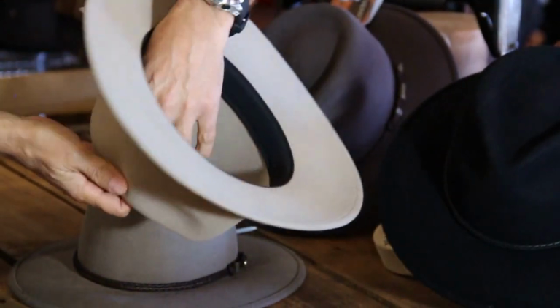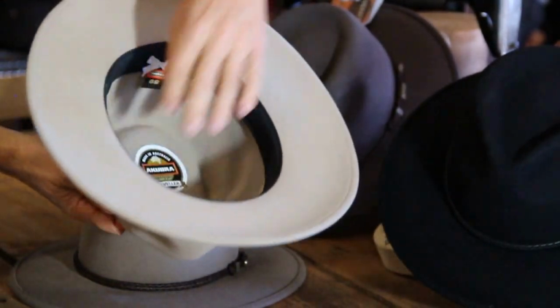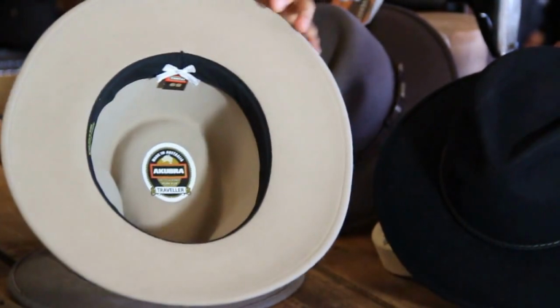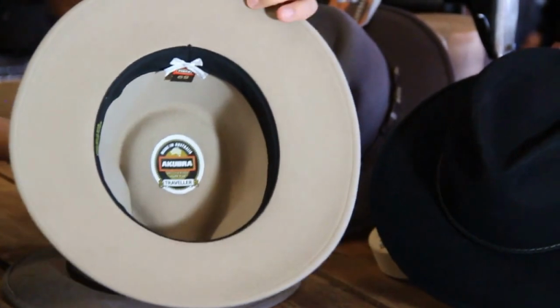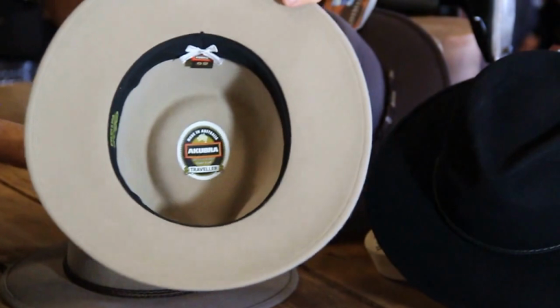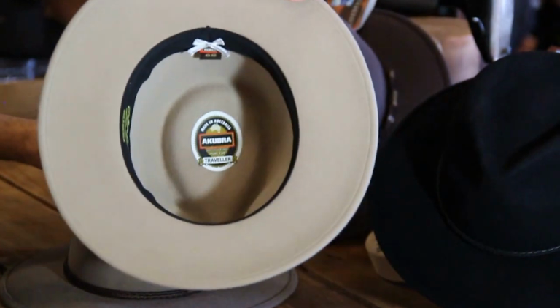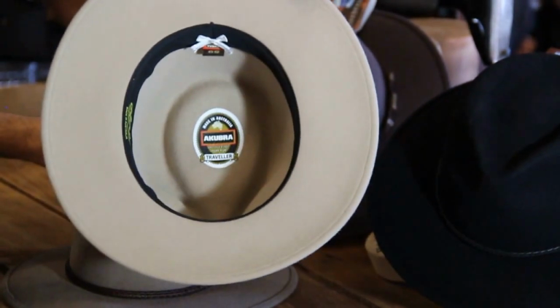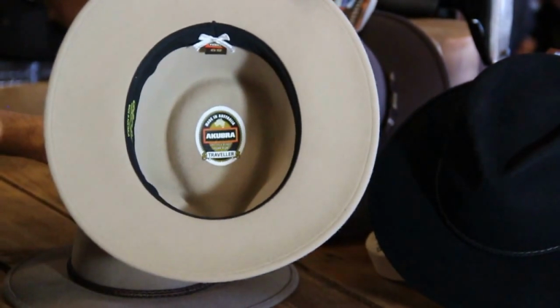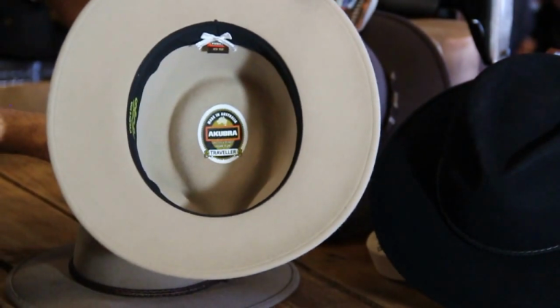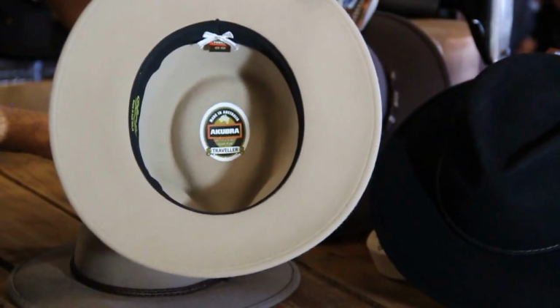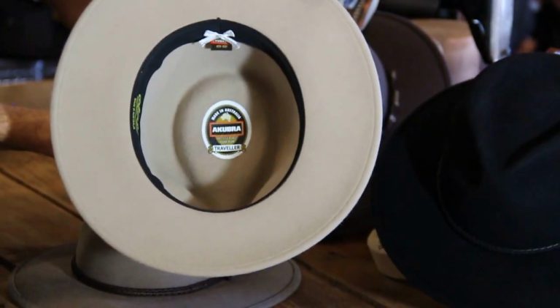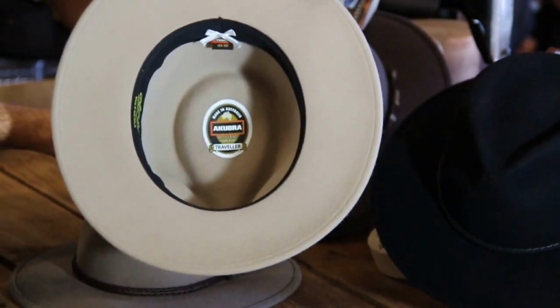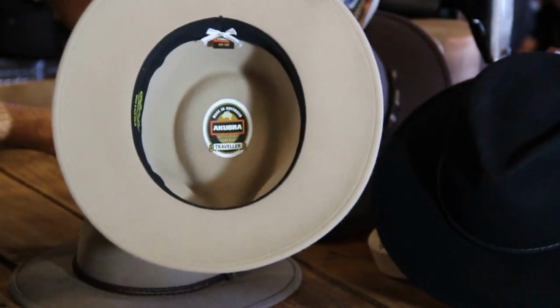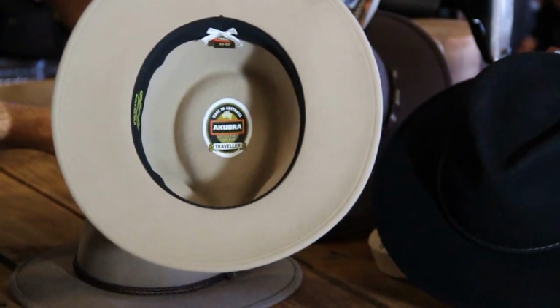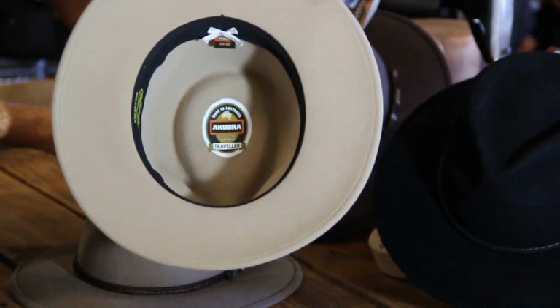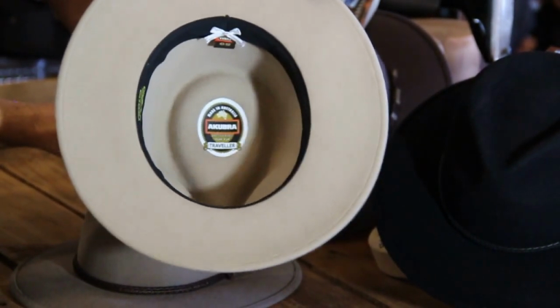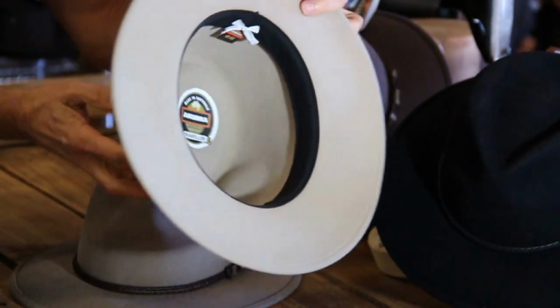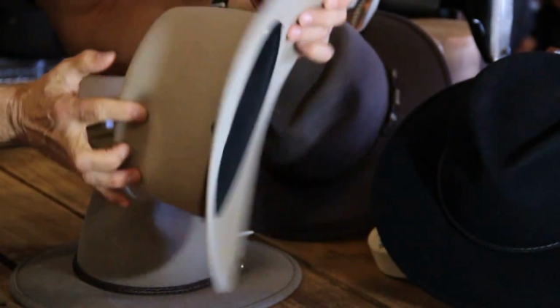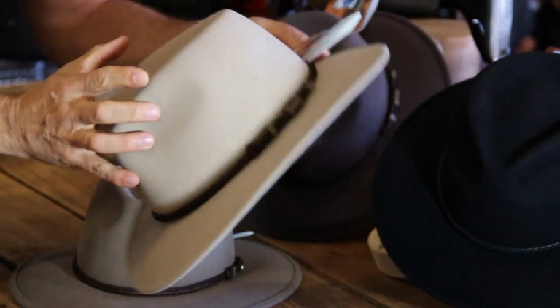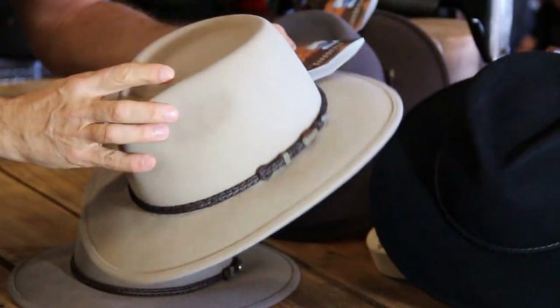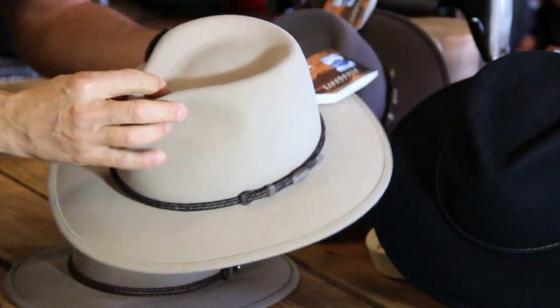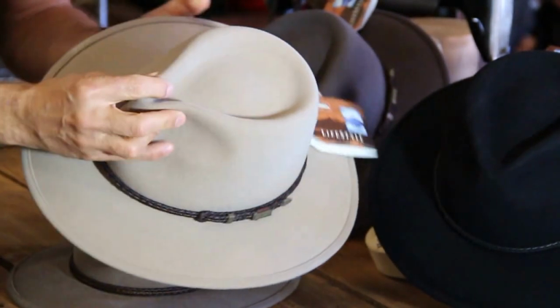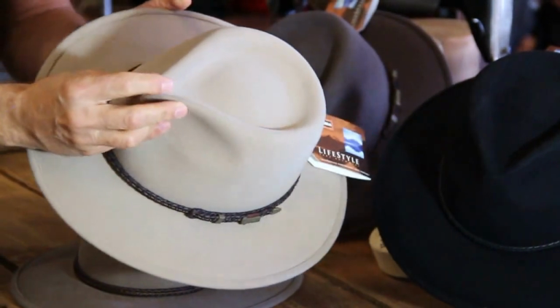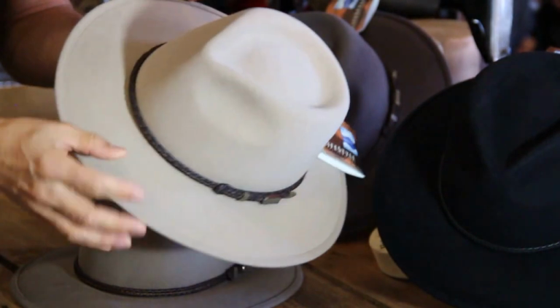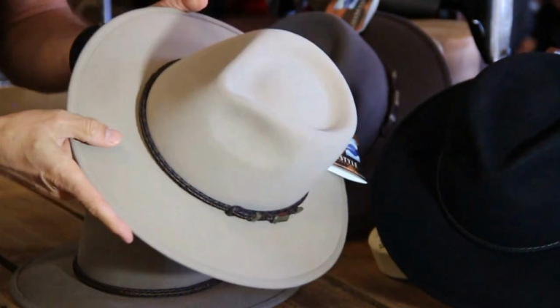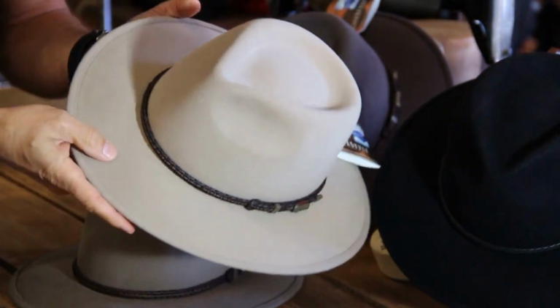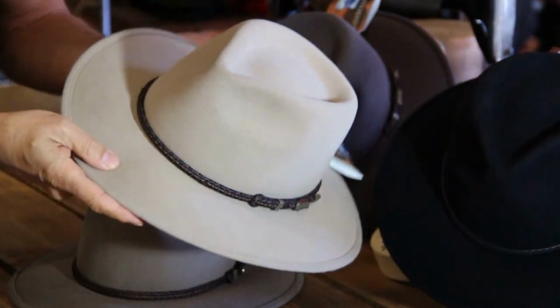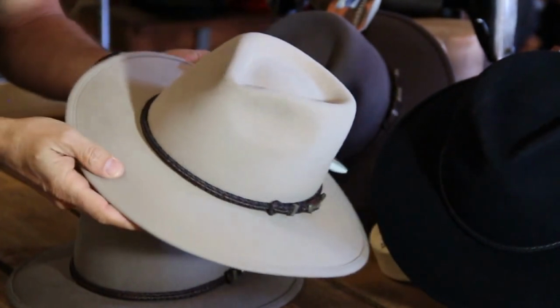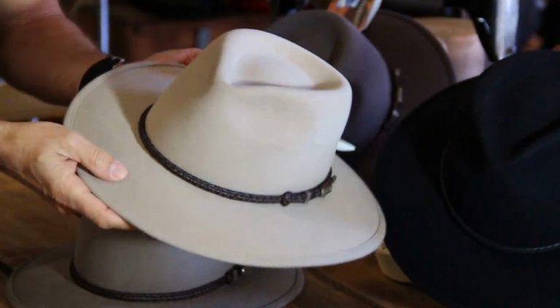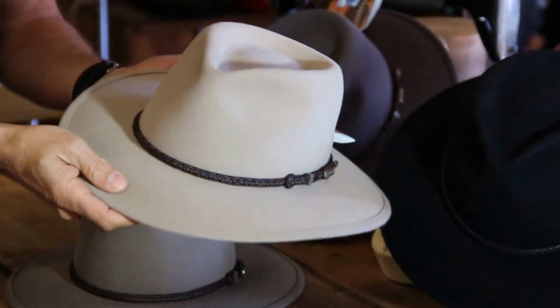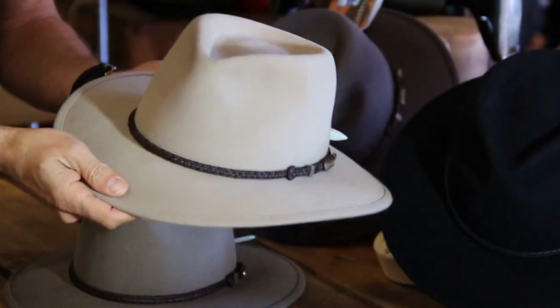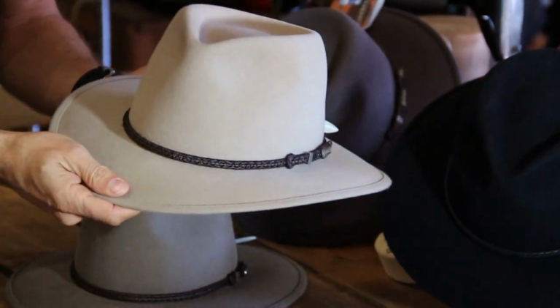As I showed you before, it is unlined and it does not have eyelets. The idea is that it's a very good kick-about hat.